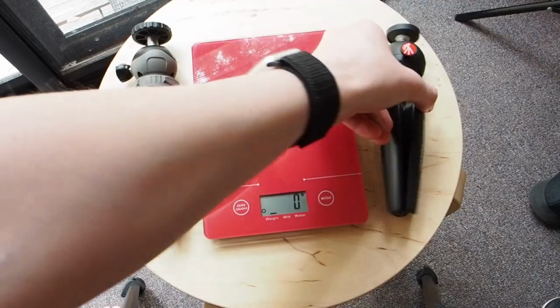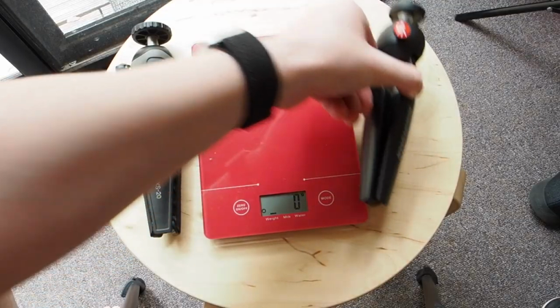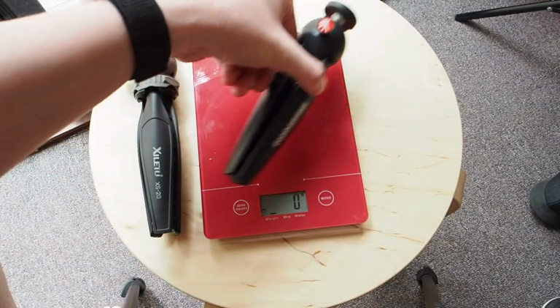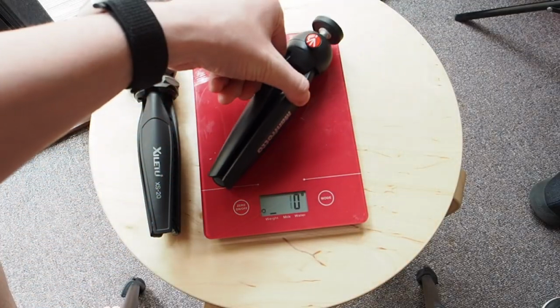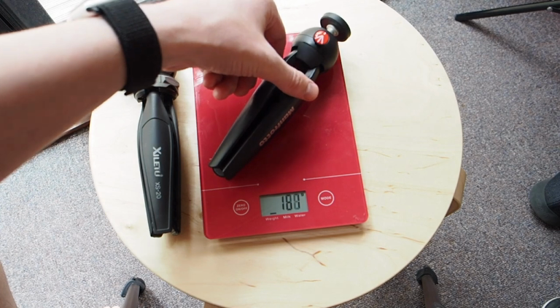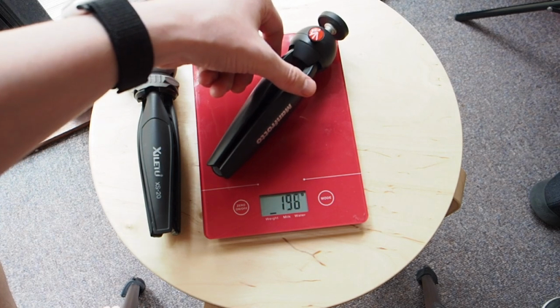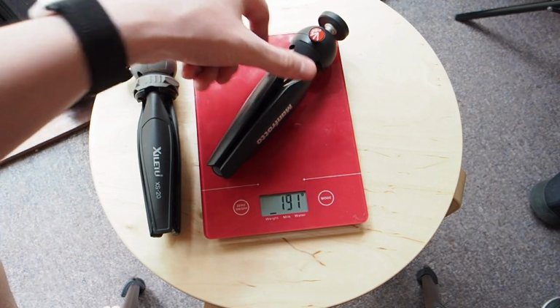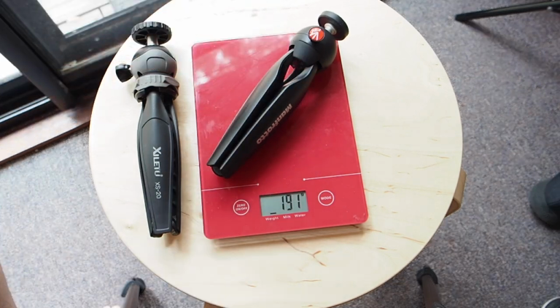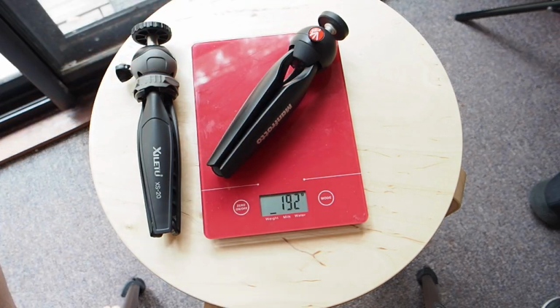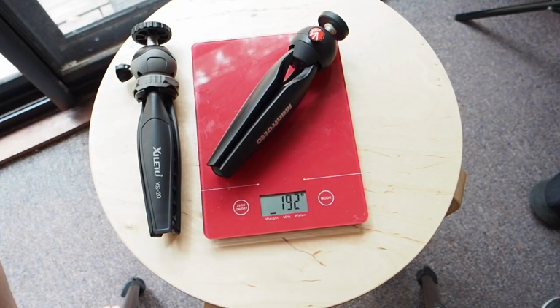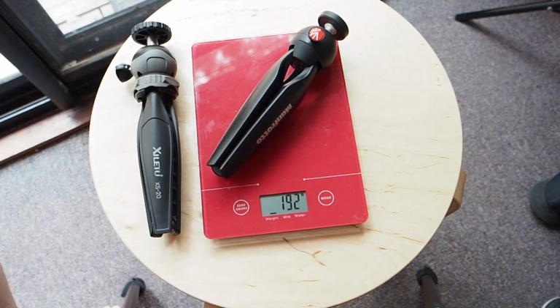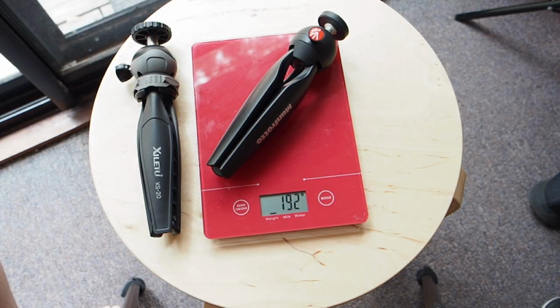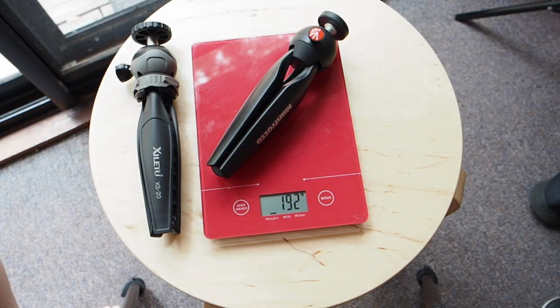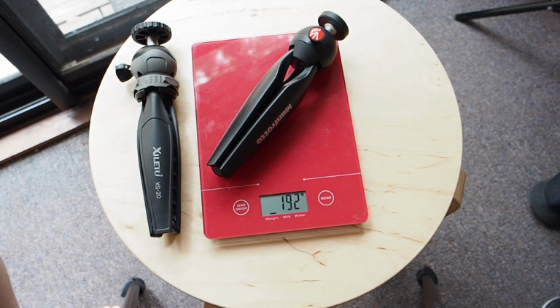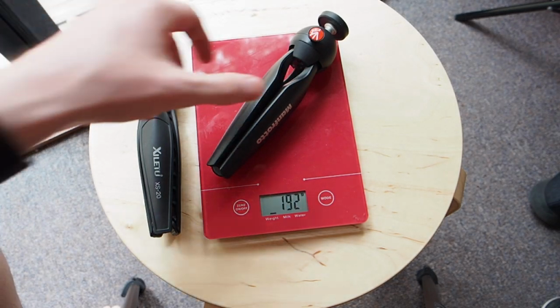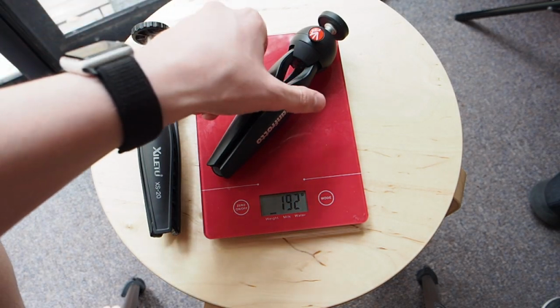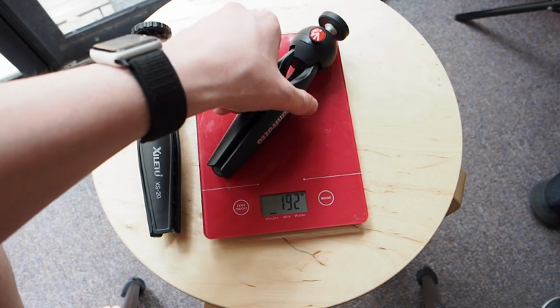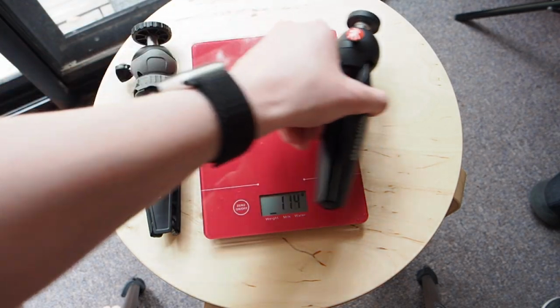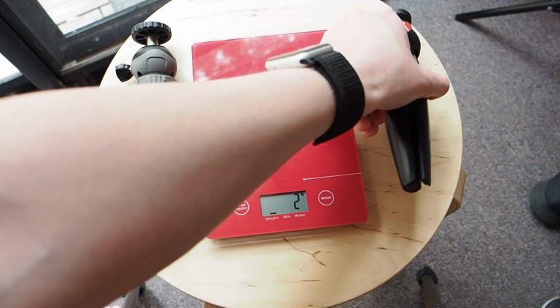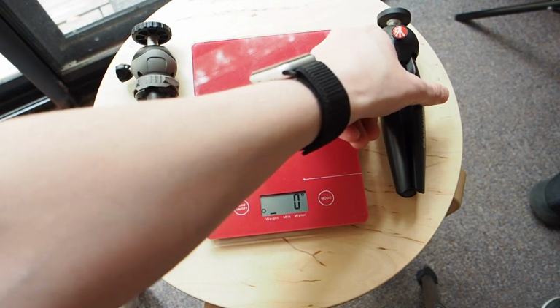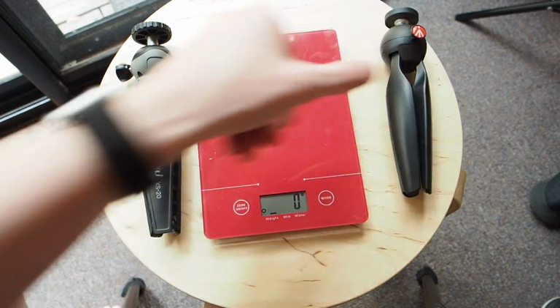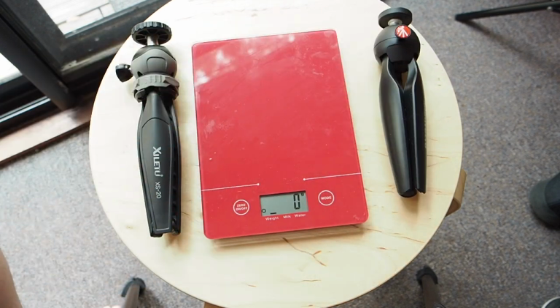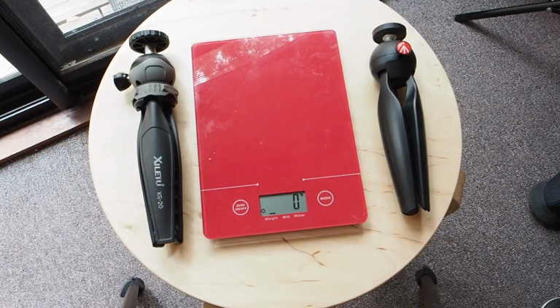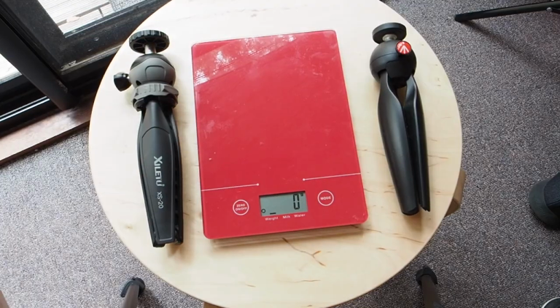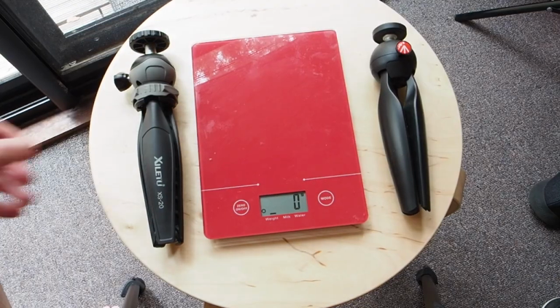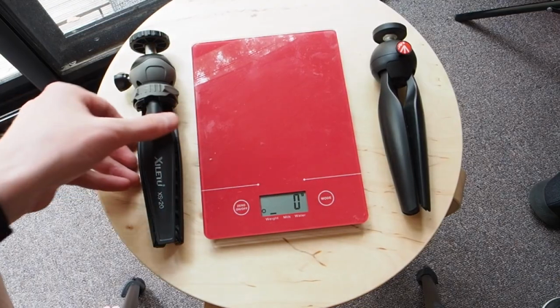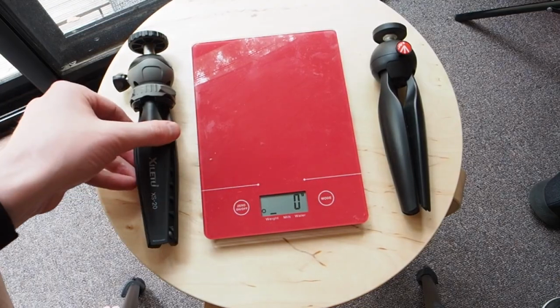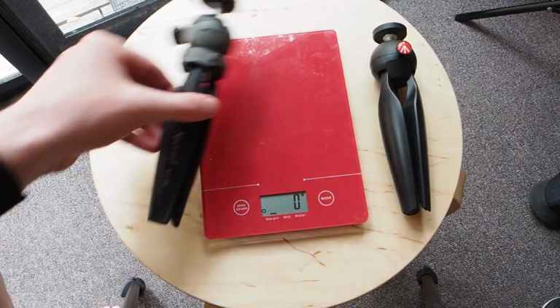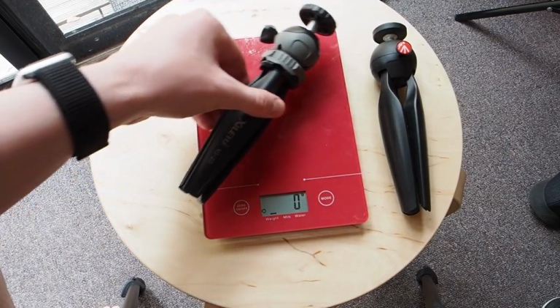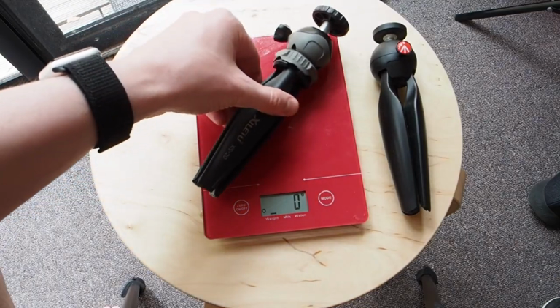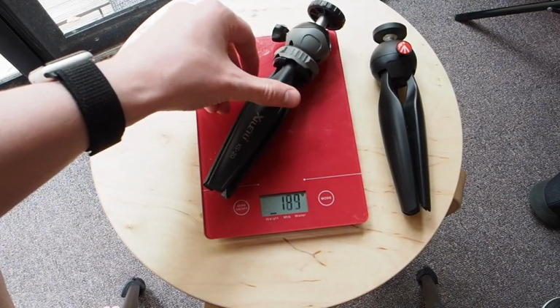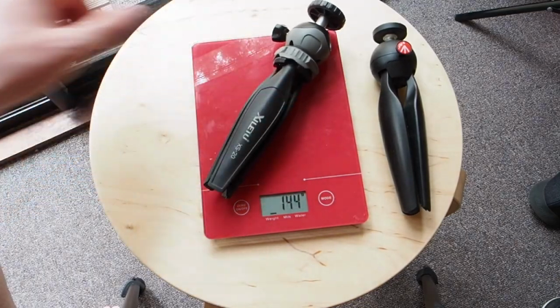The Manfrotto Mini Pixie weighs 192 grams, which is 6.7 ounces, while the SILA 2 XS20 weighs 145 grams, or 5.1 ounces.